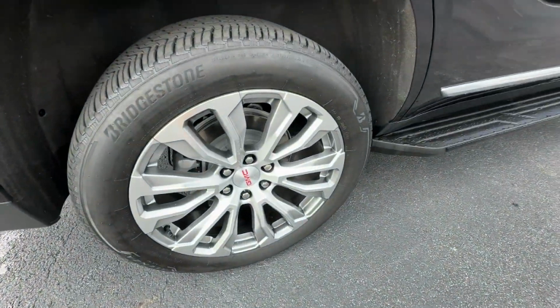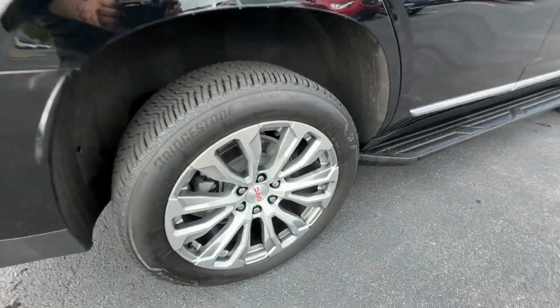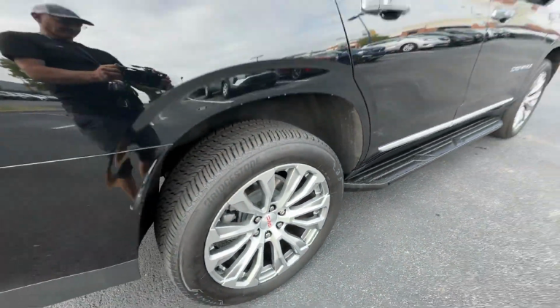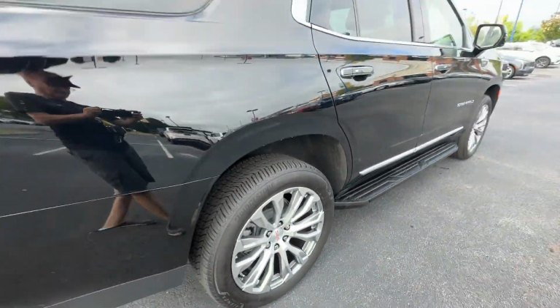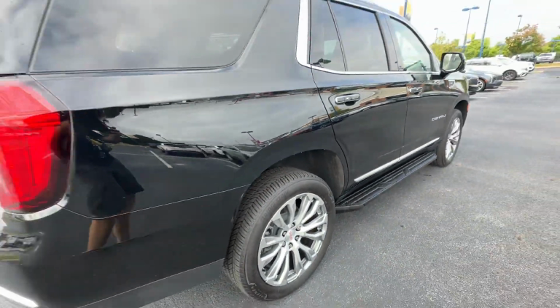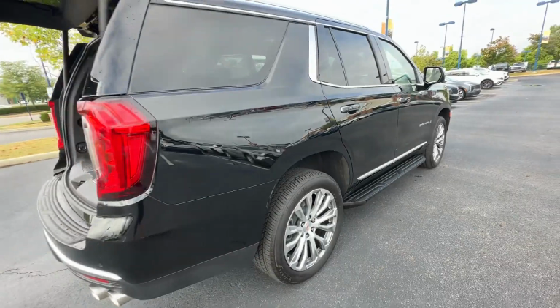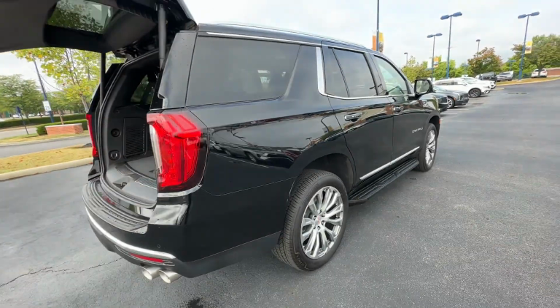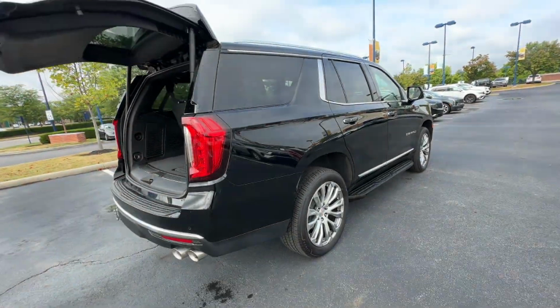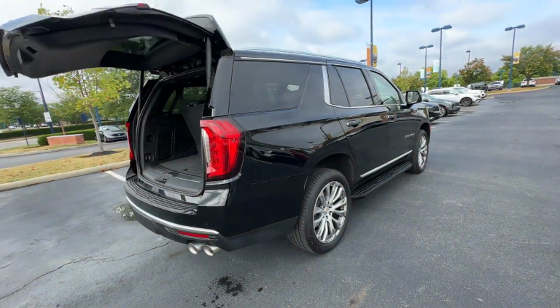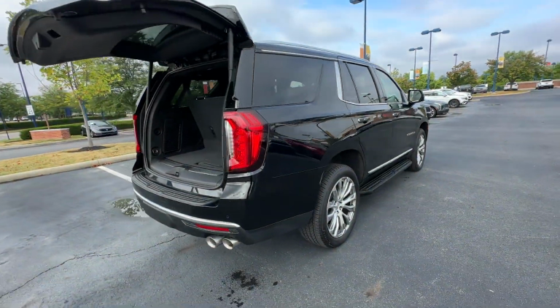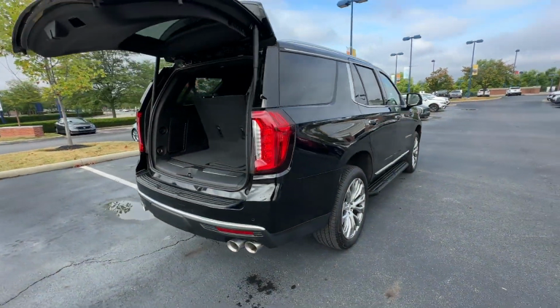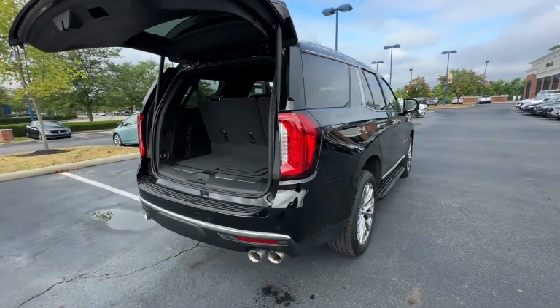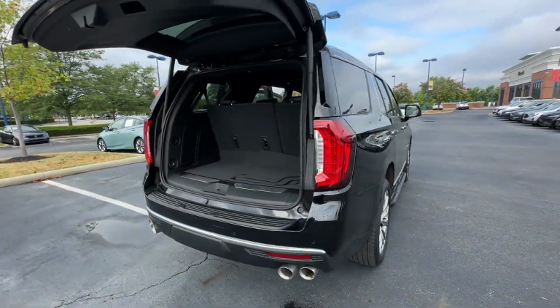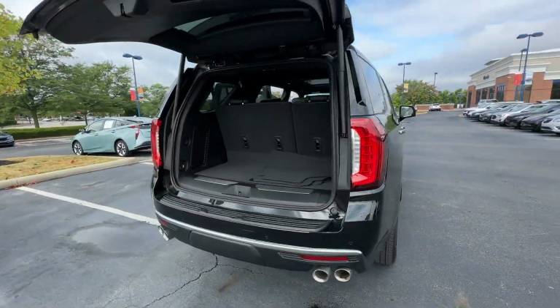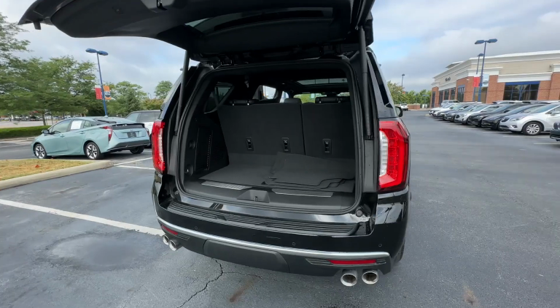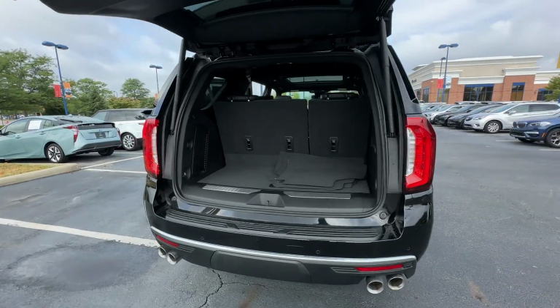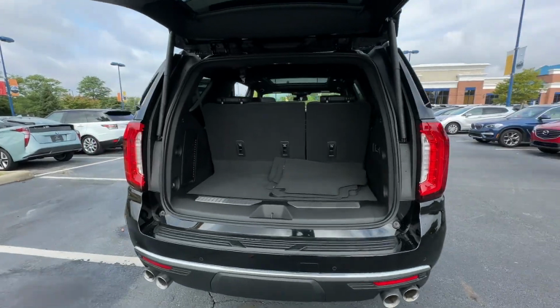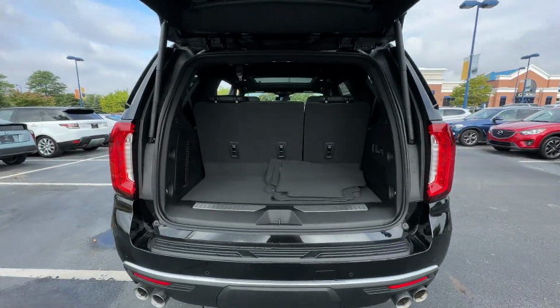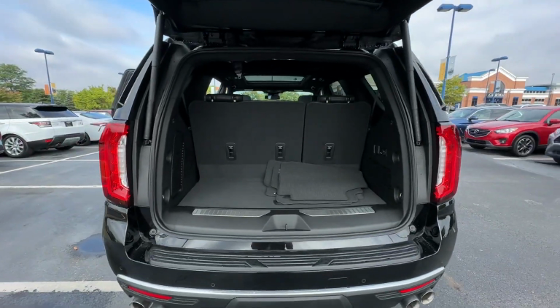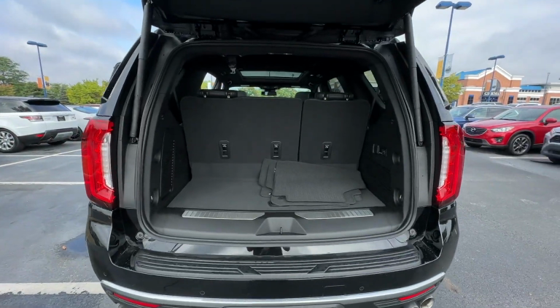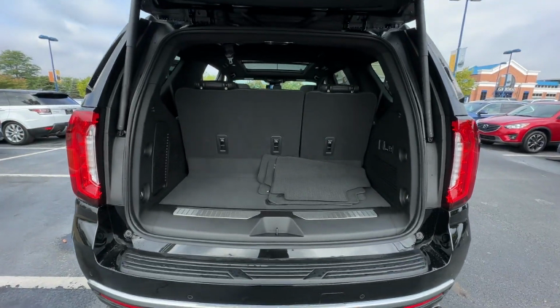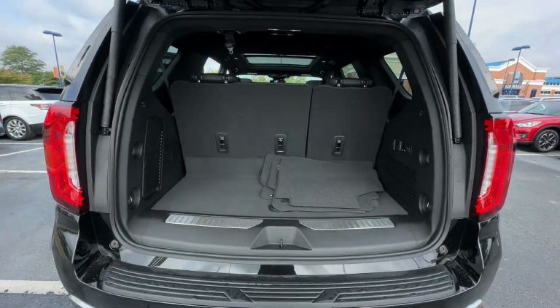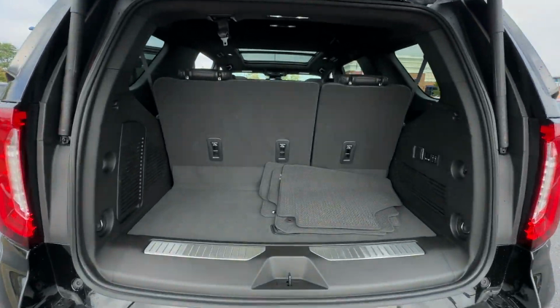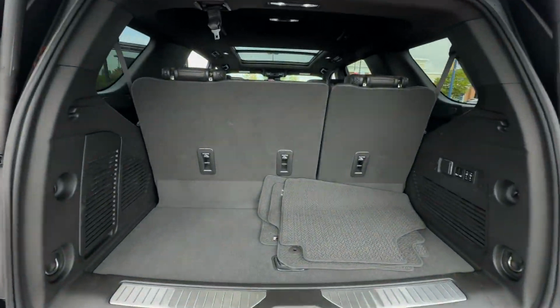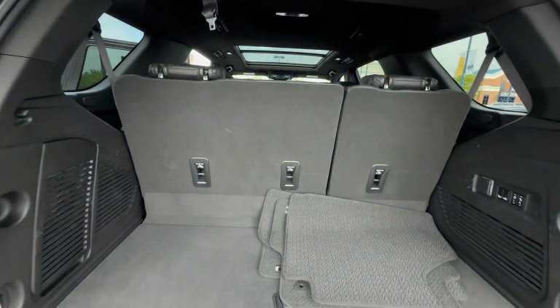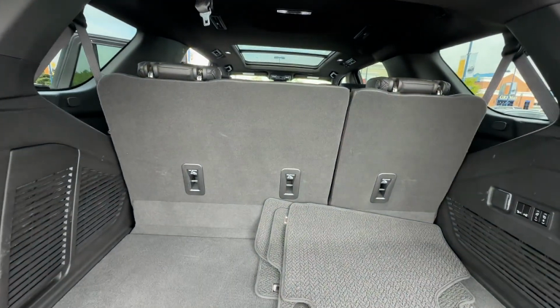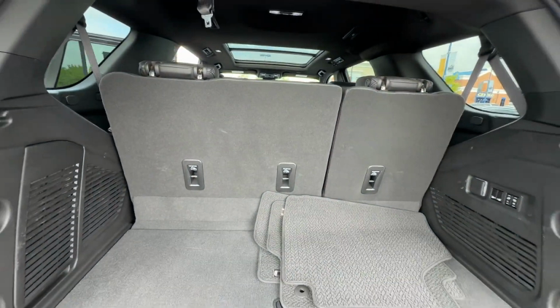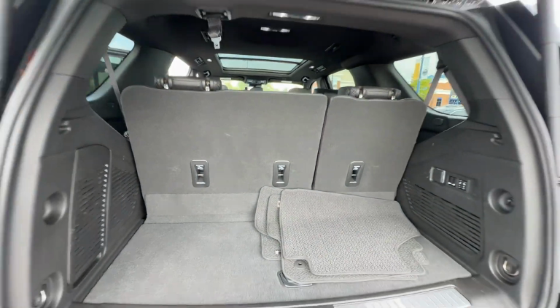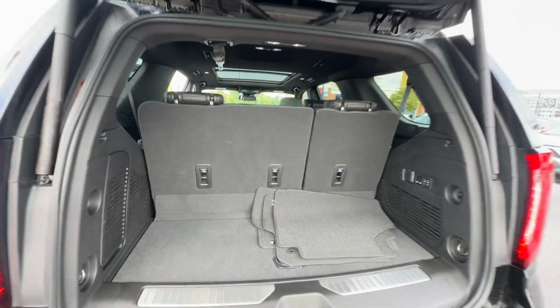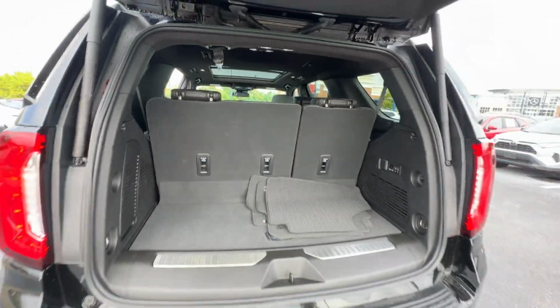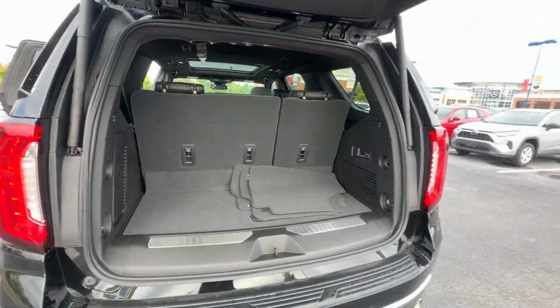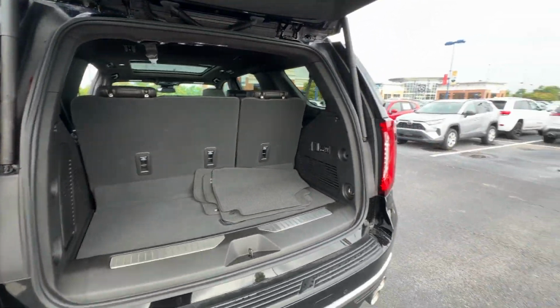Cross-traffic alert. Lane-keeping assist. Side-view mirrors with turn signals. Lane departure warning. Wi-Fi hotspot. Heads-up display. Satellite radio.